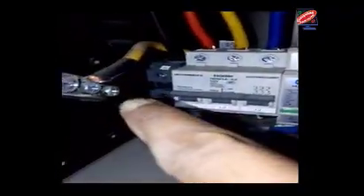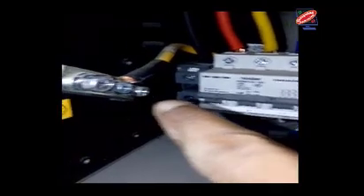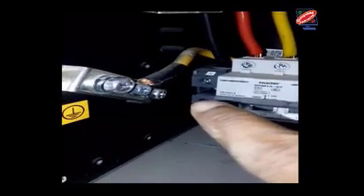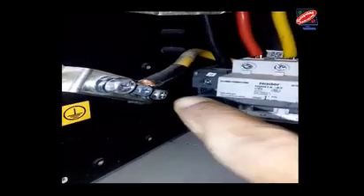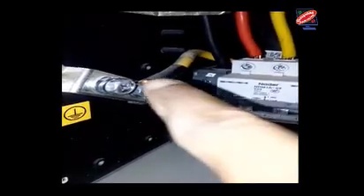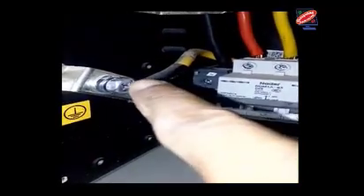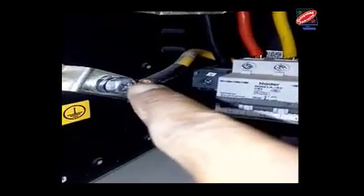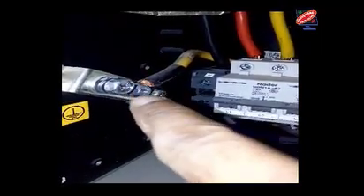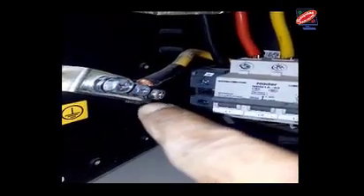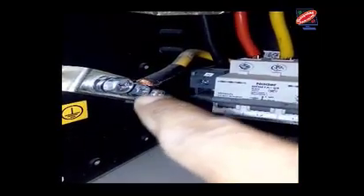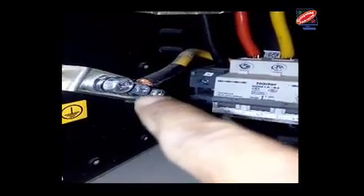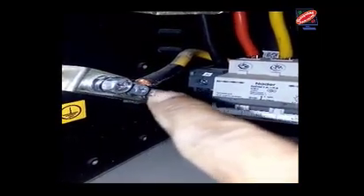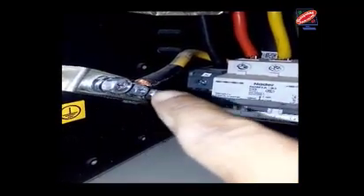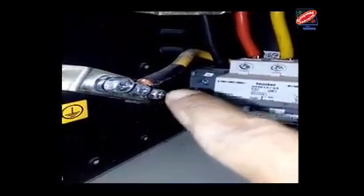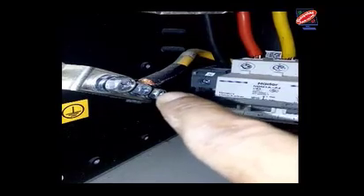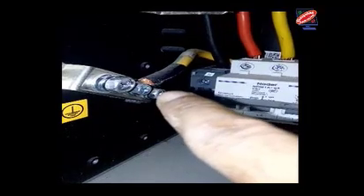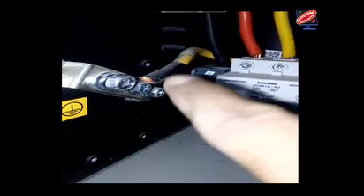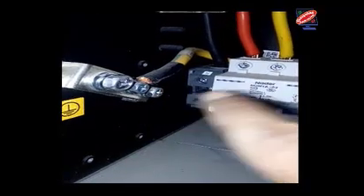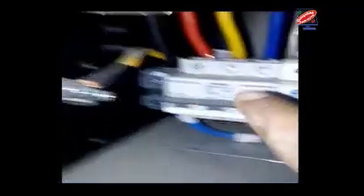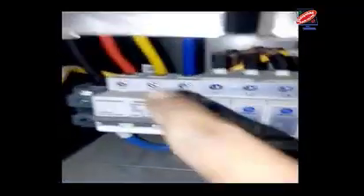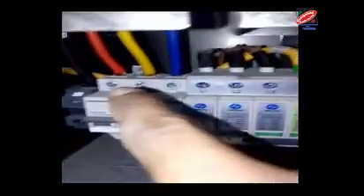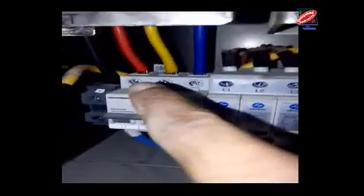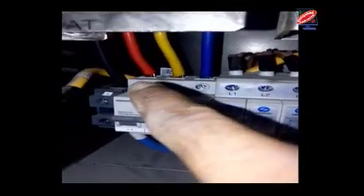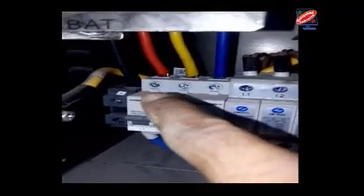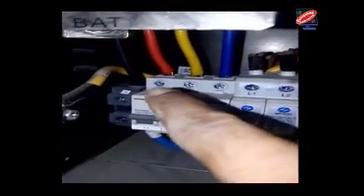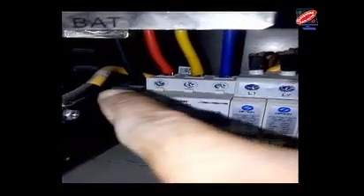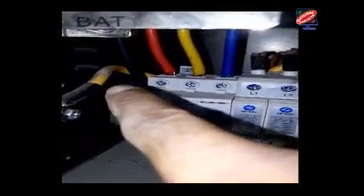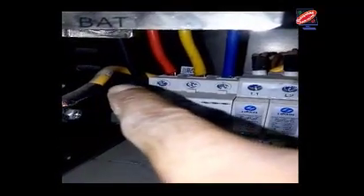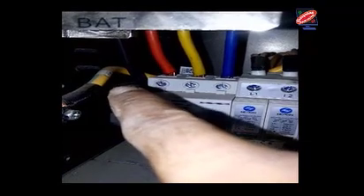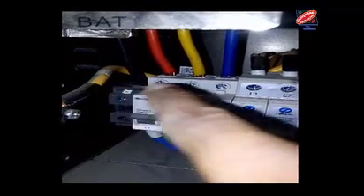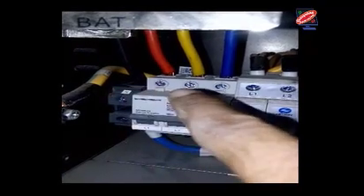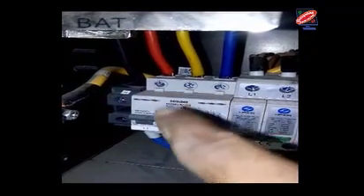This is the grounding connection of the Huawei rectifier from the main grounding plate. And this is the AC connection of the Huawei rectifier.